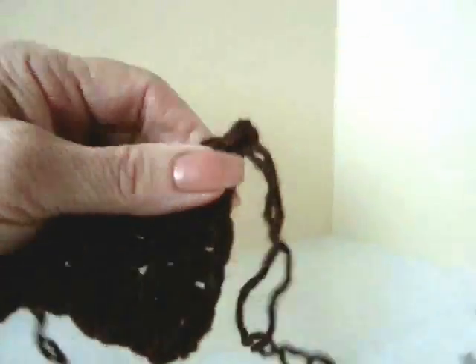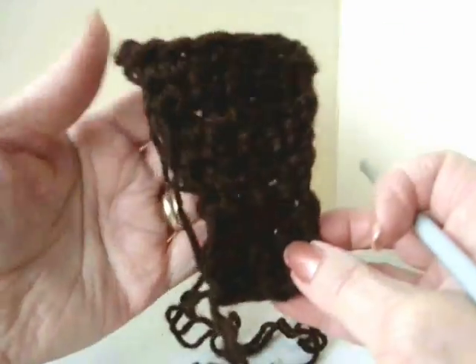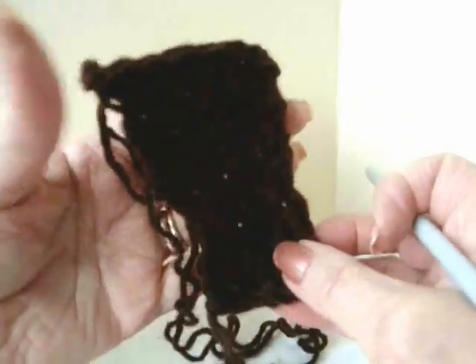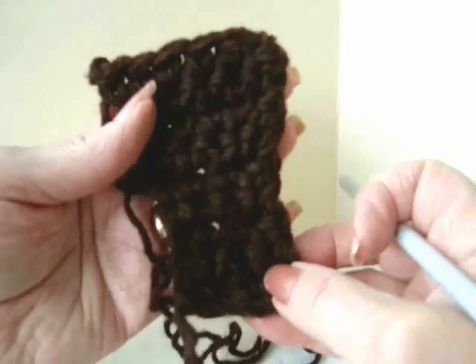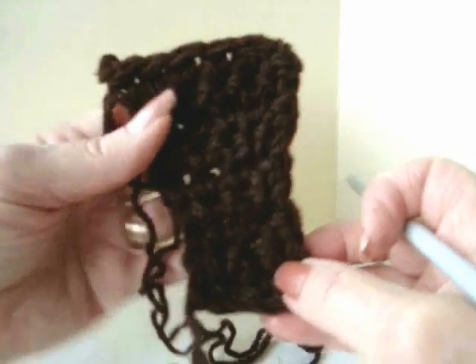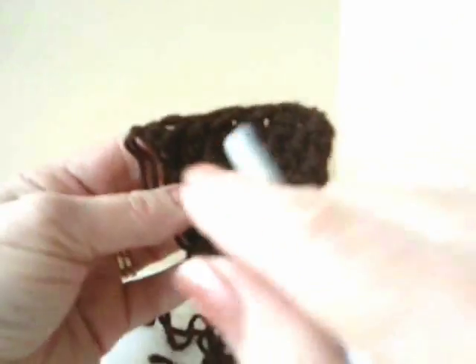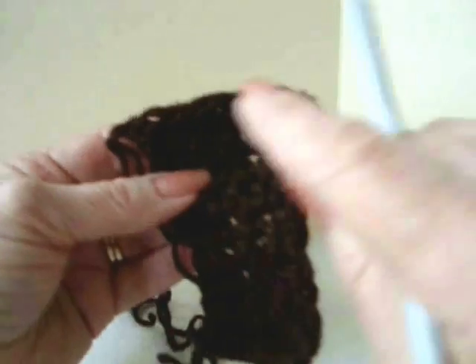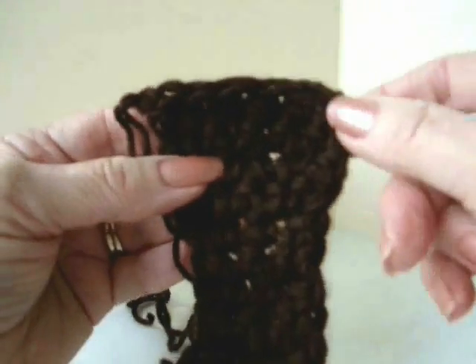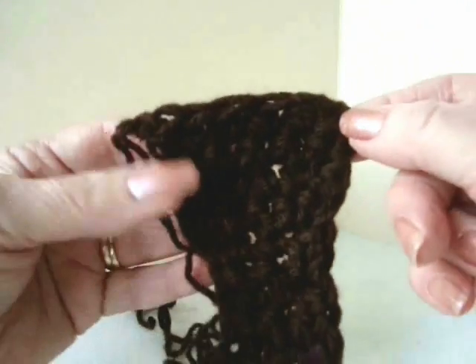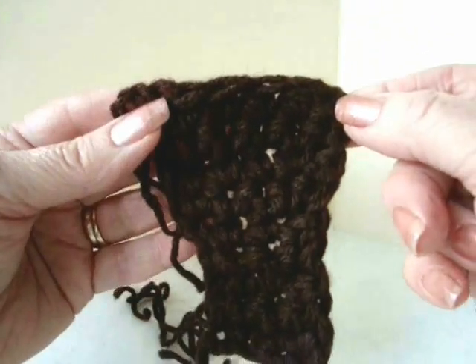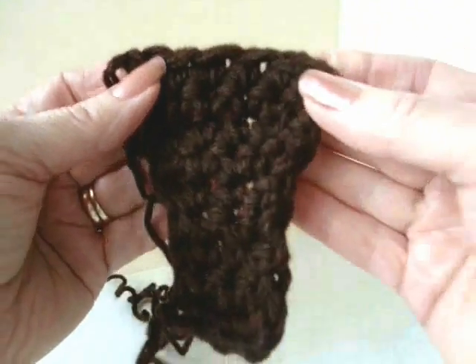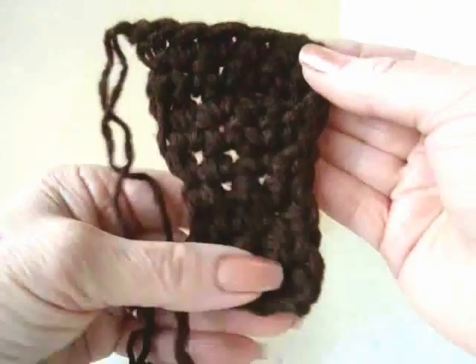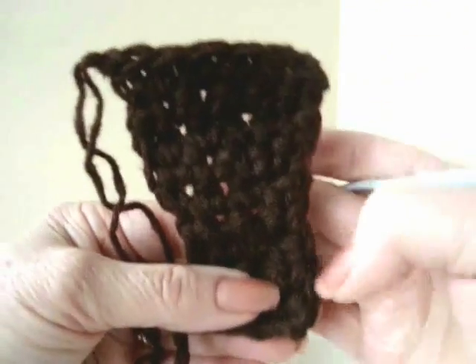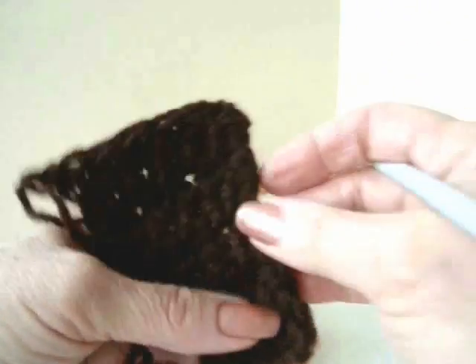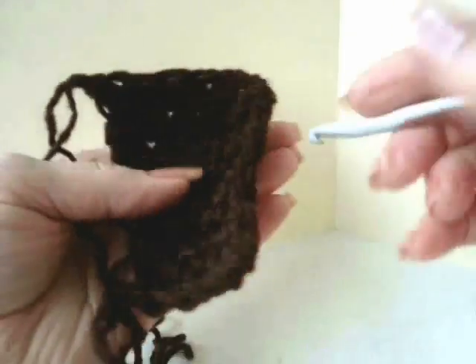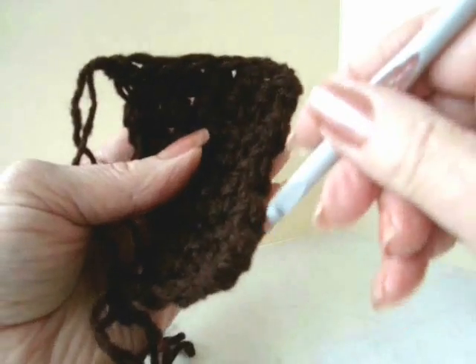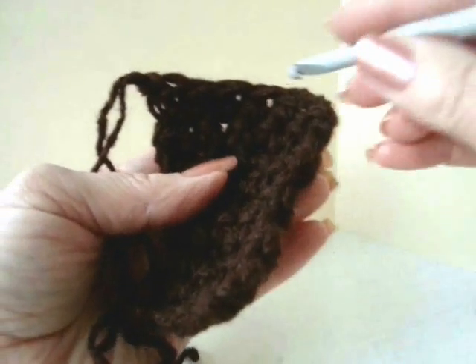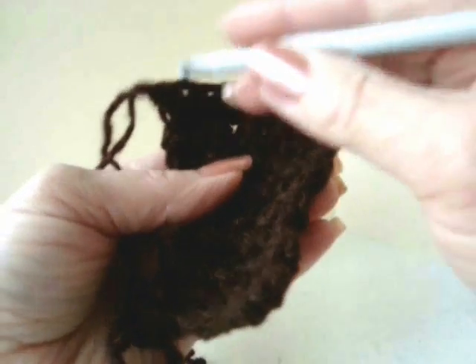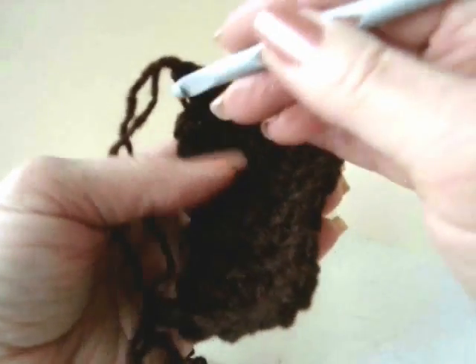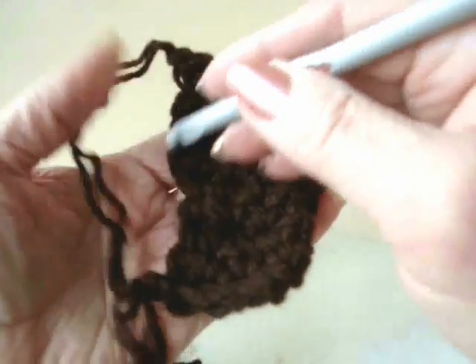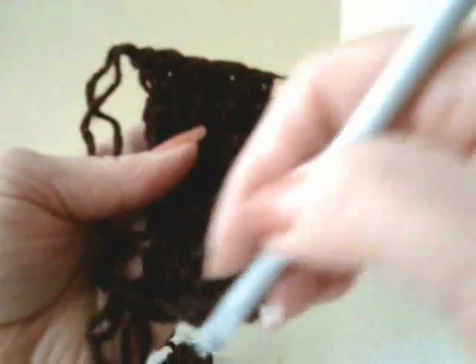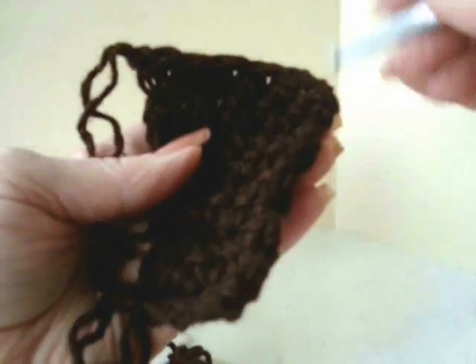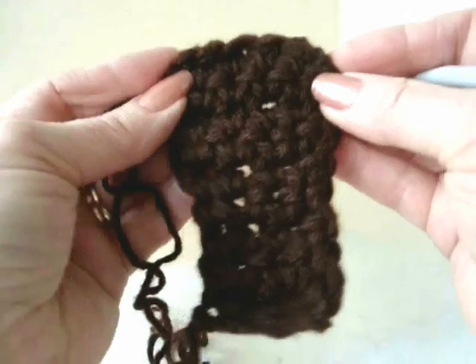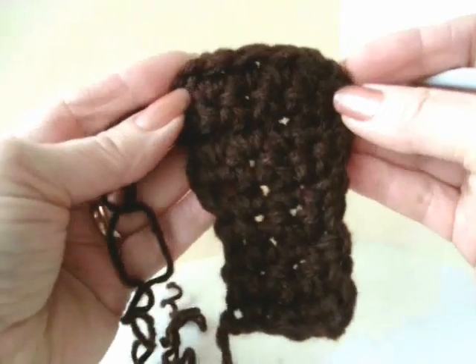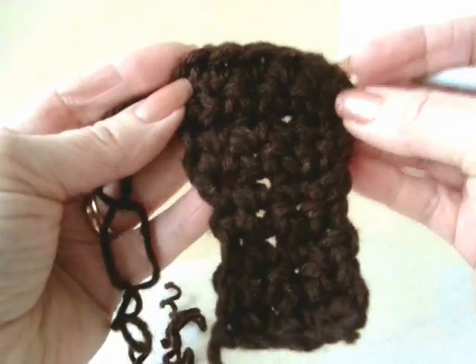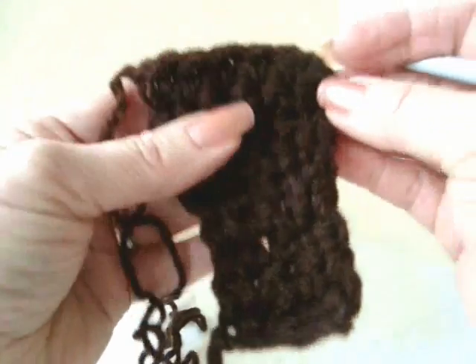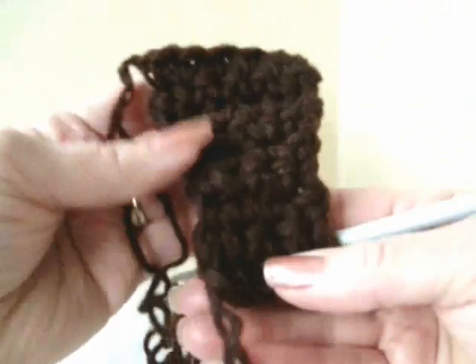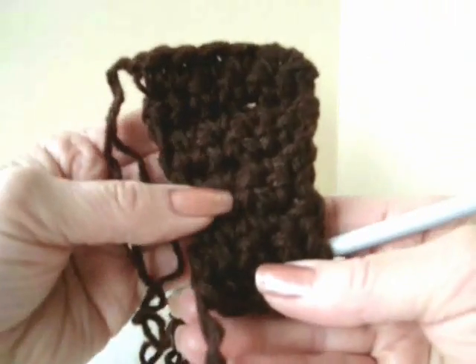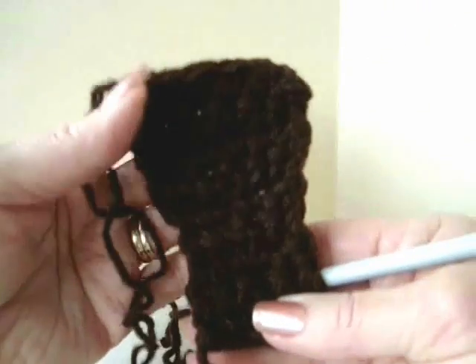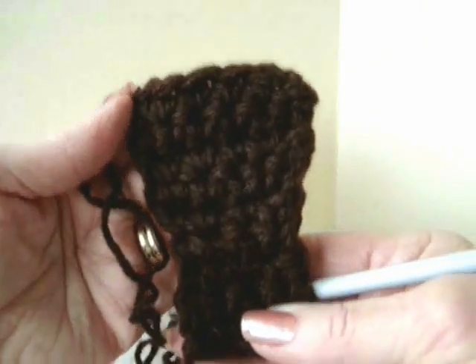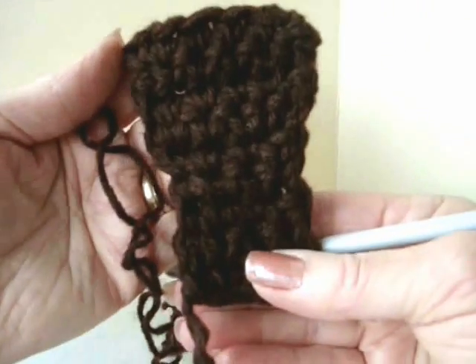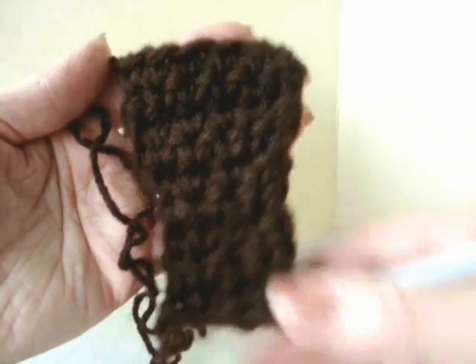Fasten off. That's going to be the sole, and we're not going to worry about the fact that this is squared off, because that is going to take care of itself. When we crochet all the way around here, that's just going to get pulled in. So this is how the sole is going to look.